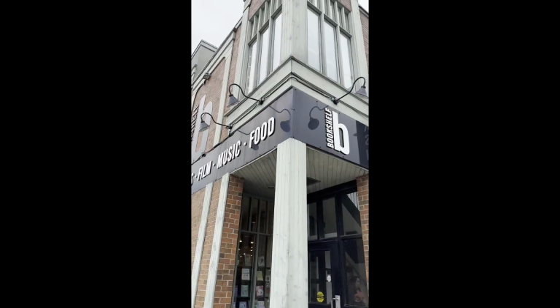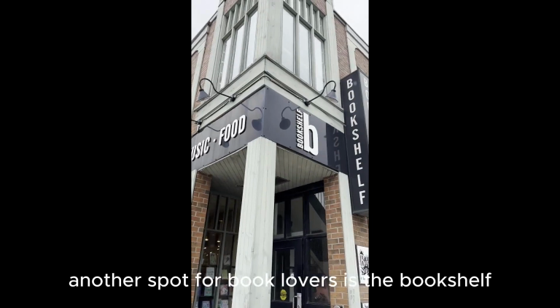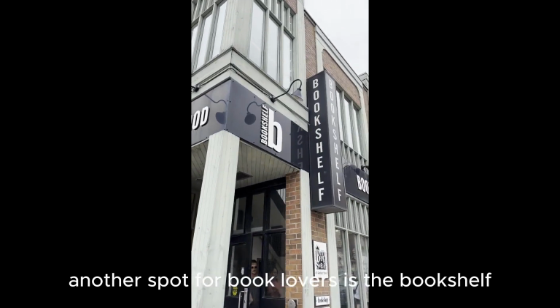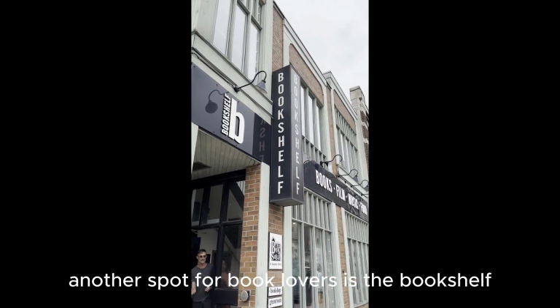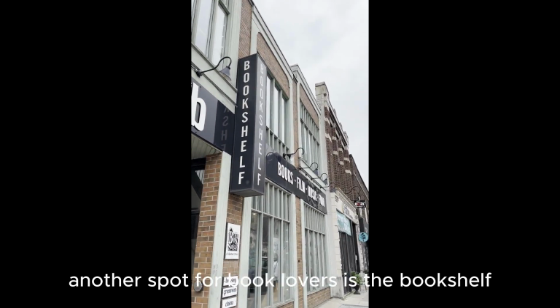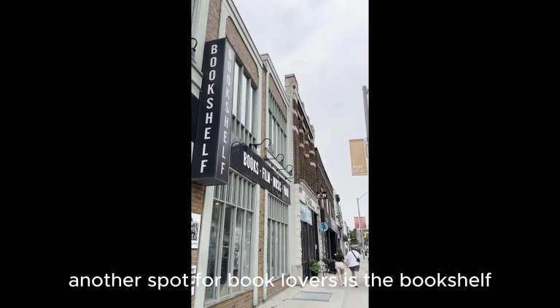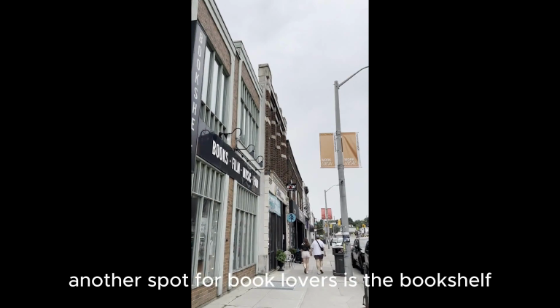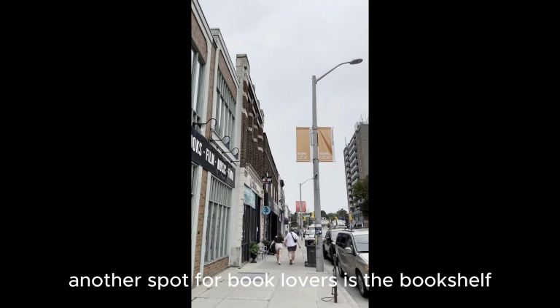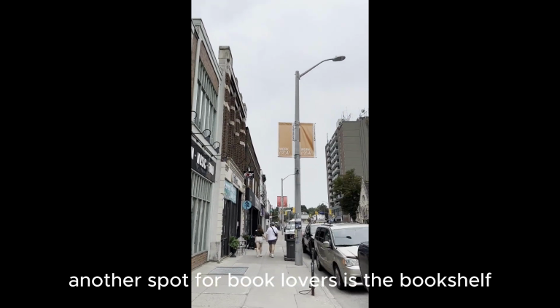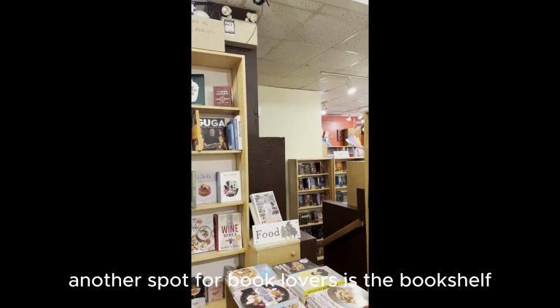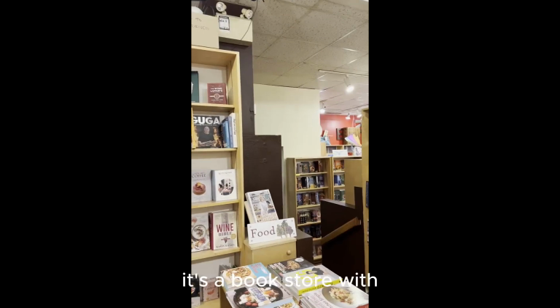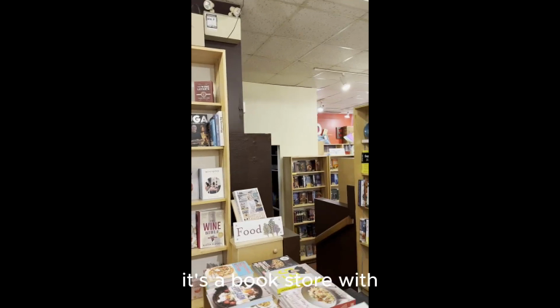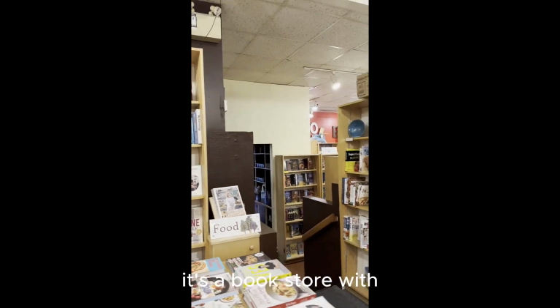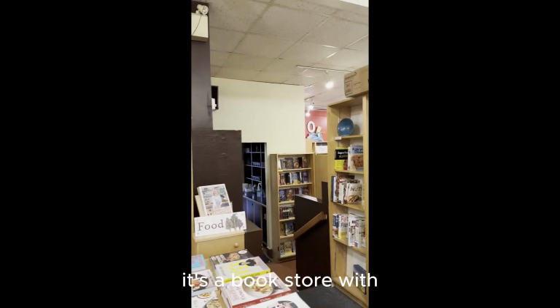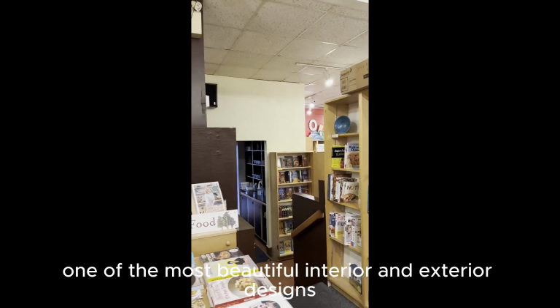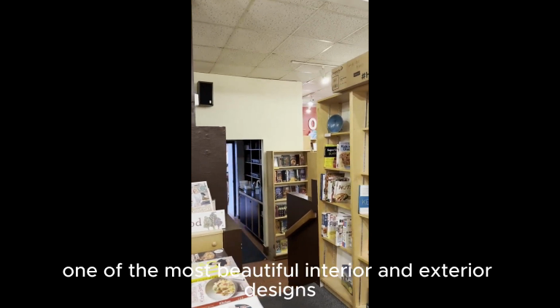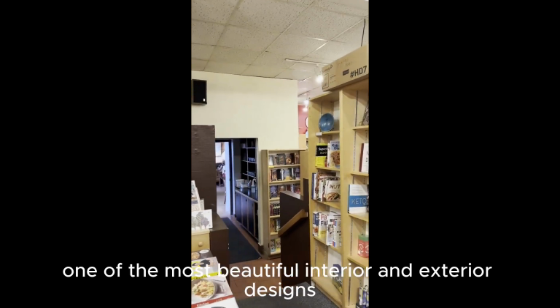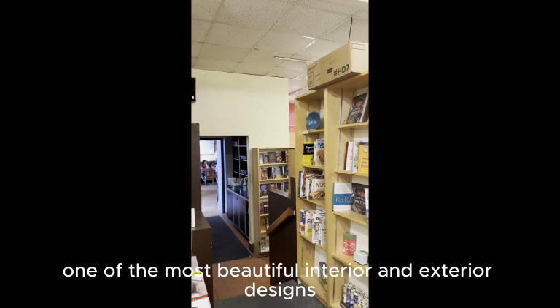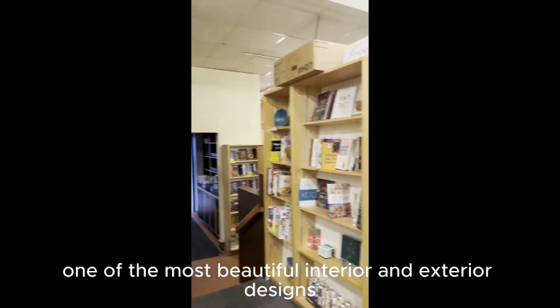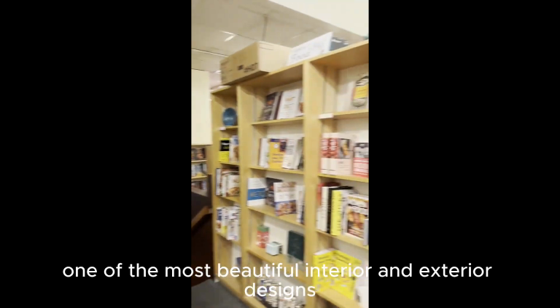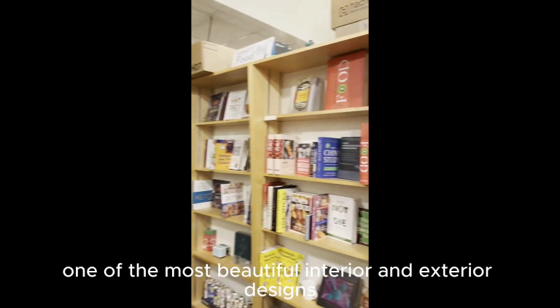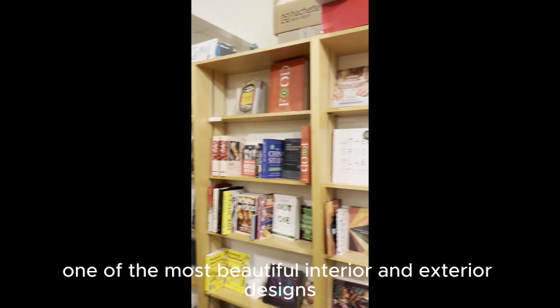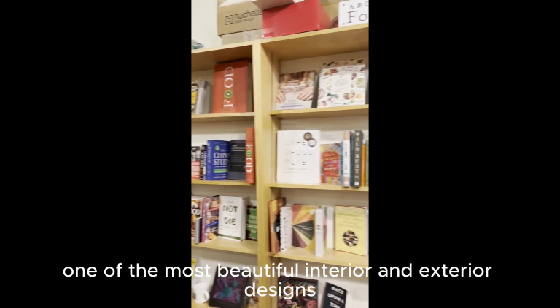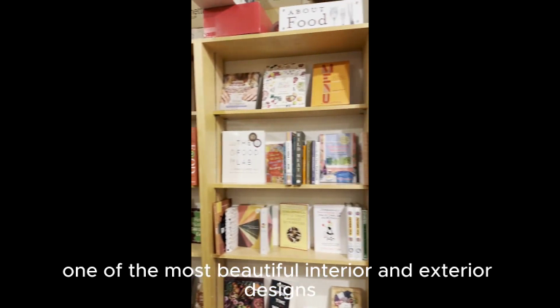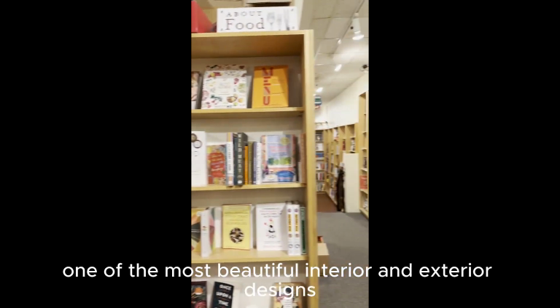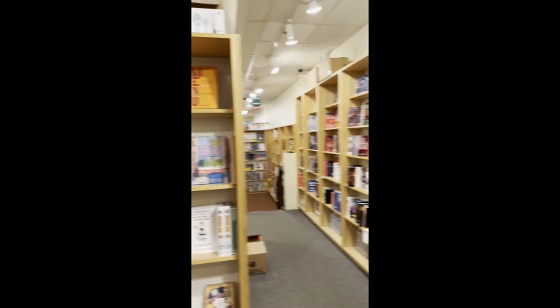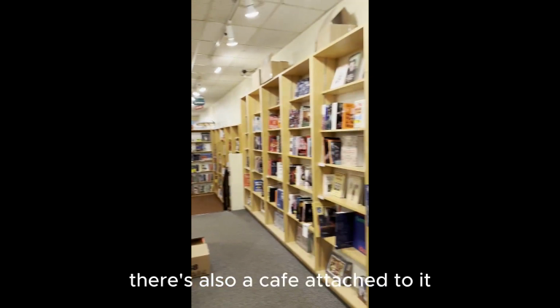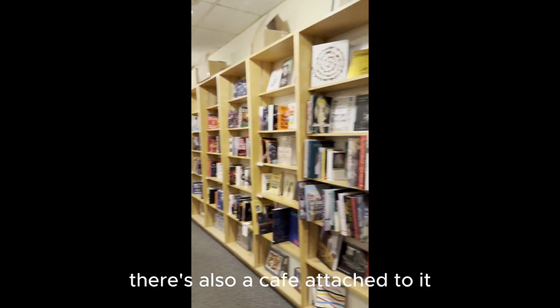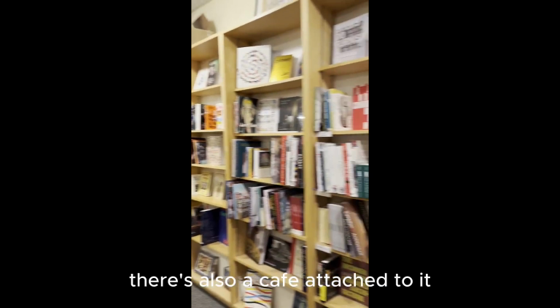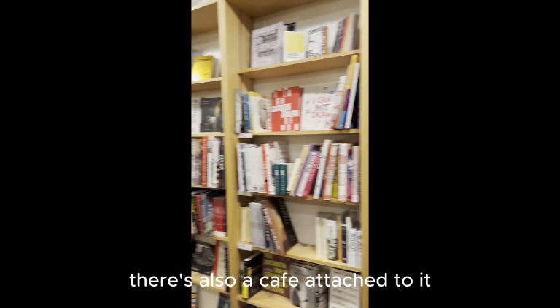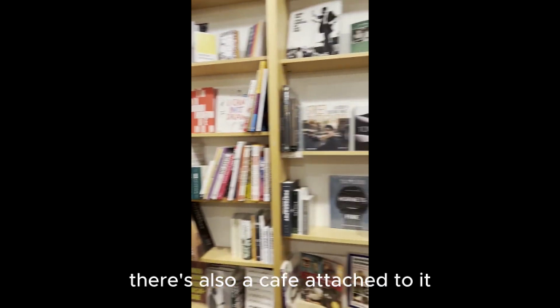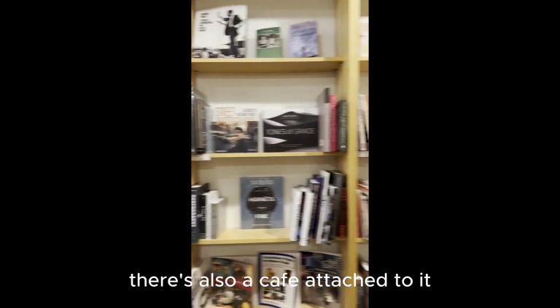Another spot for book lovers is the Bookshelf. It's a bookstore with one of the most beautiful interior and exterior designs. There's also a cafe attached to it.